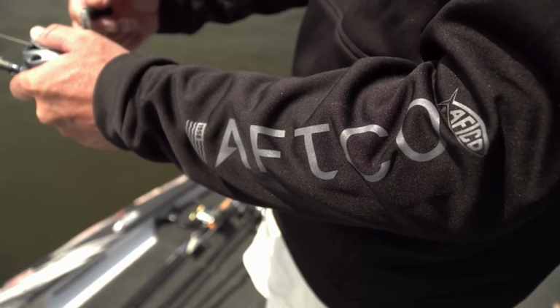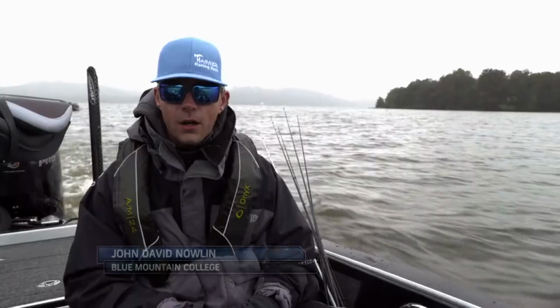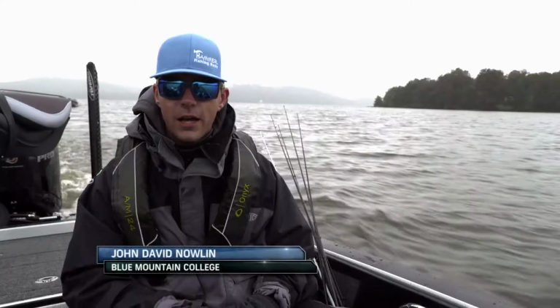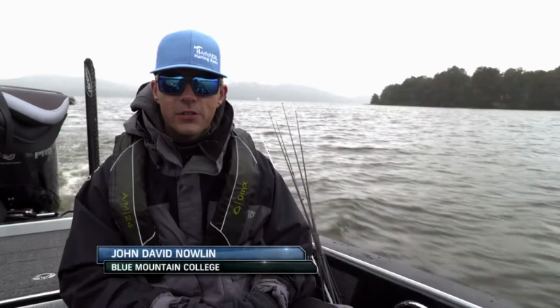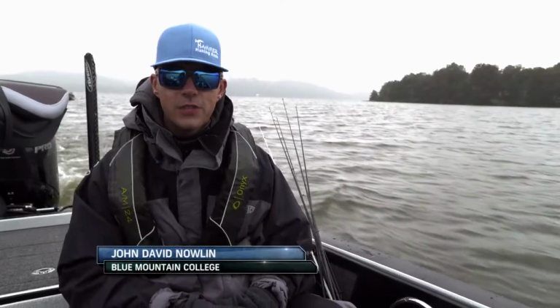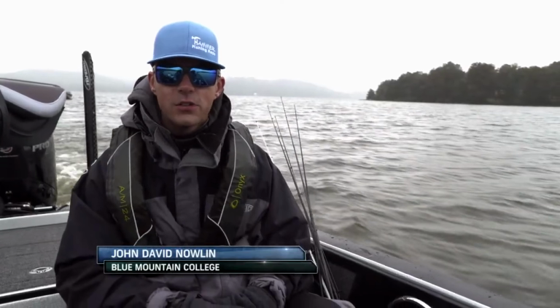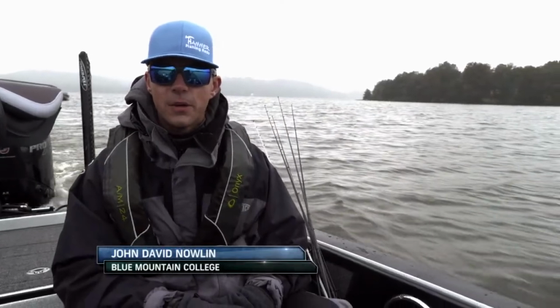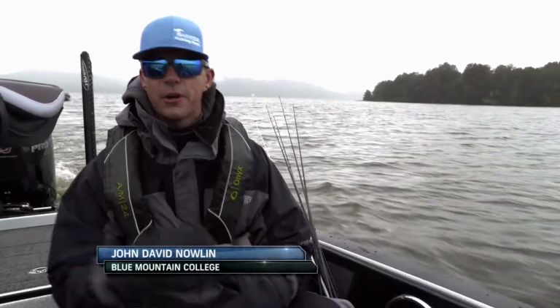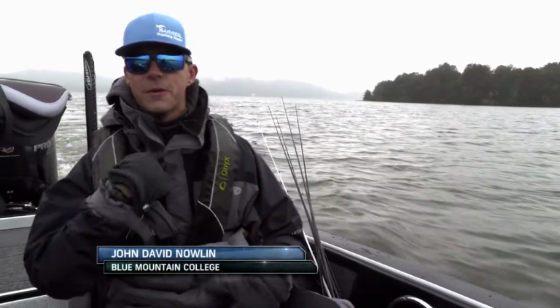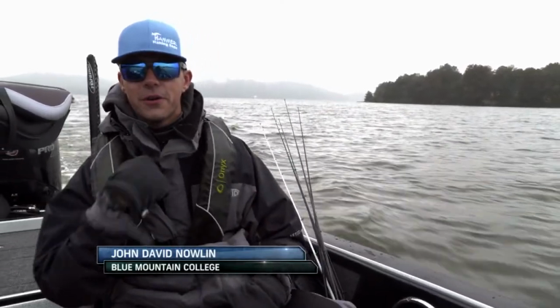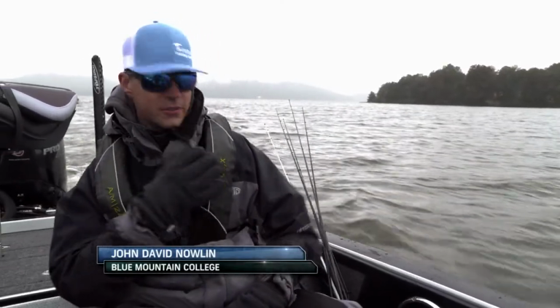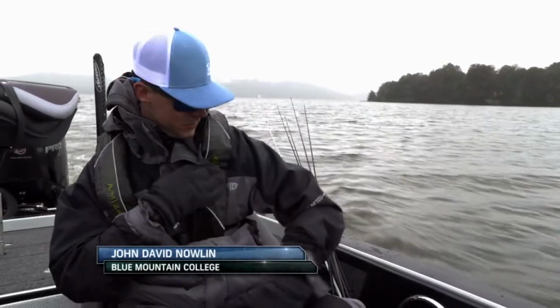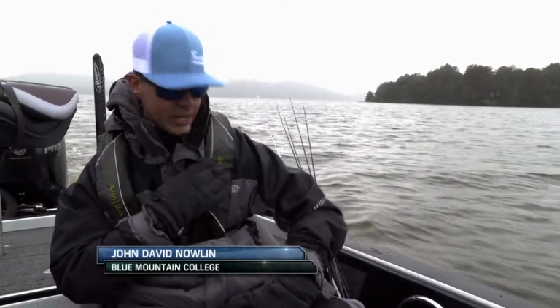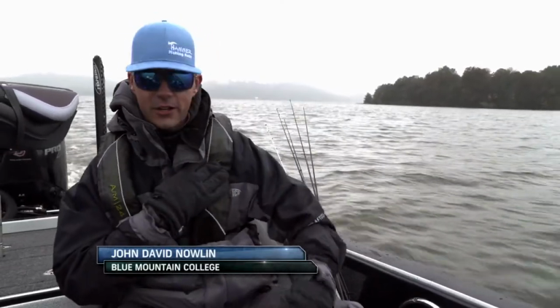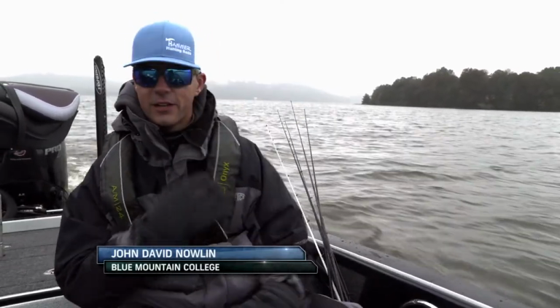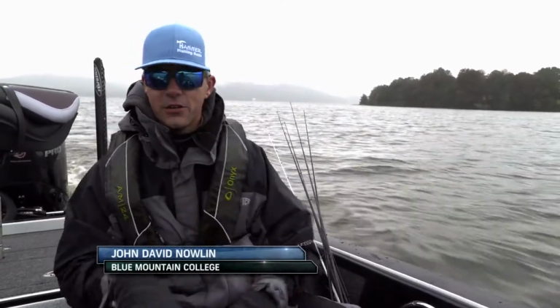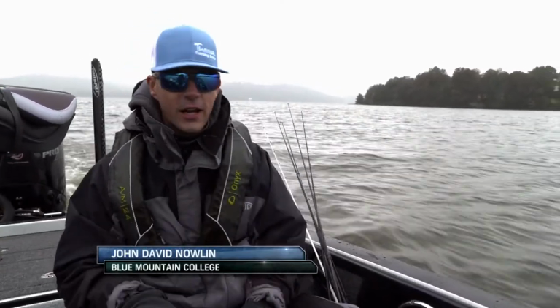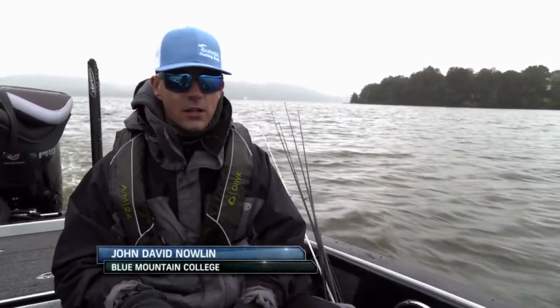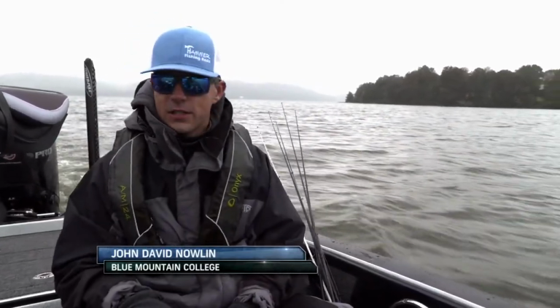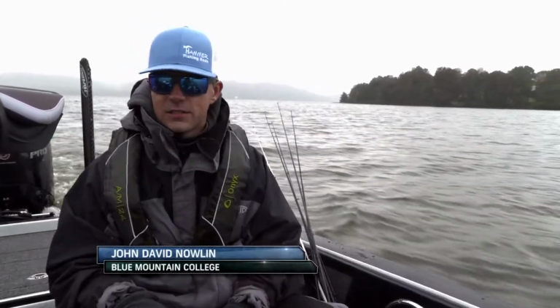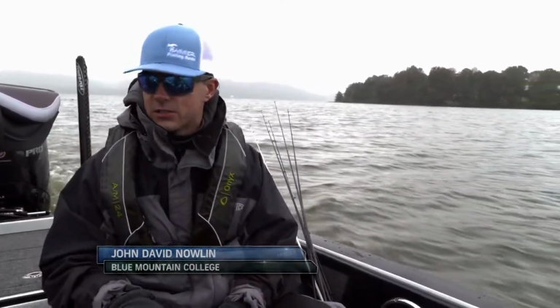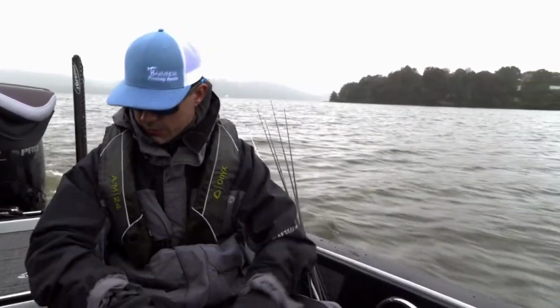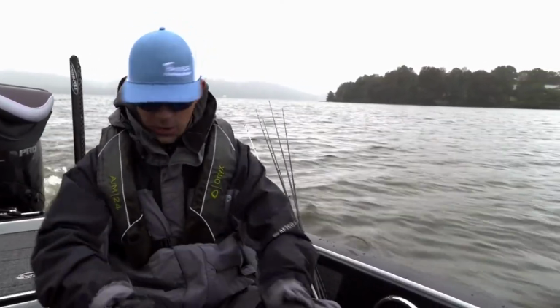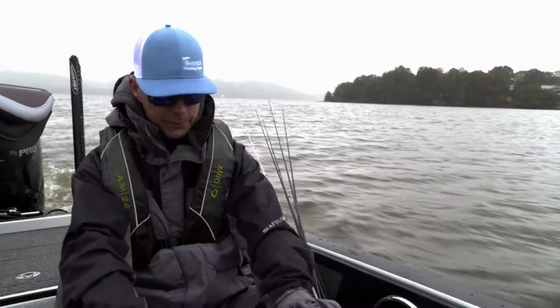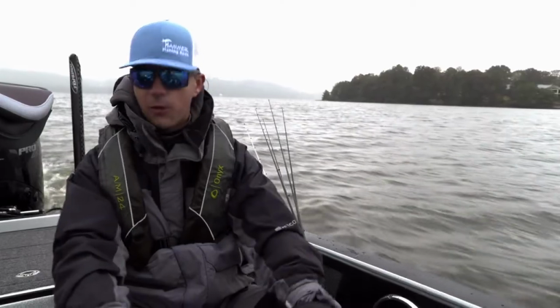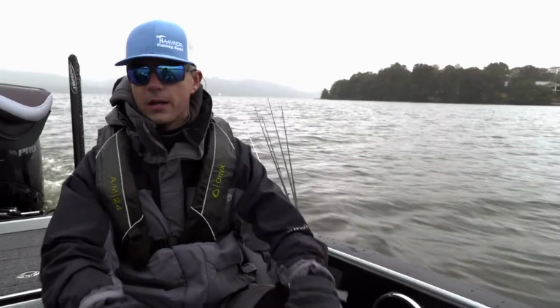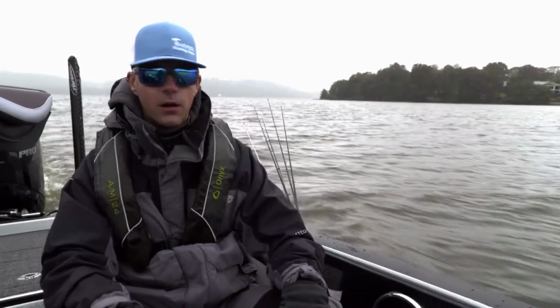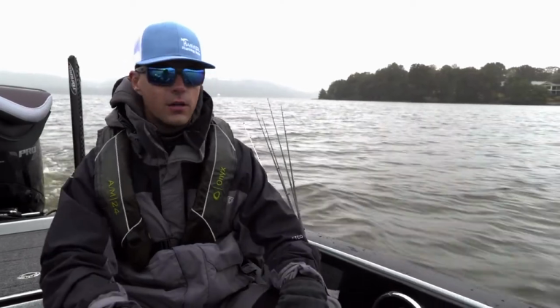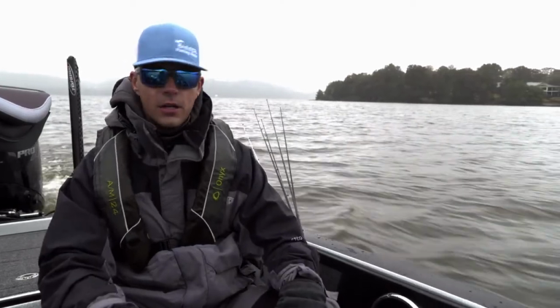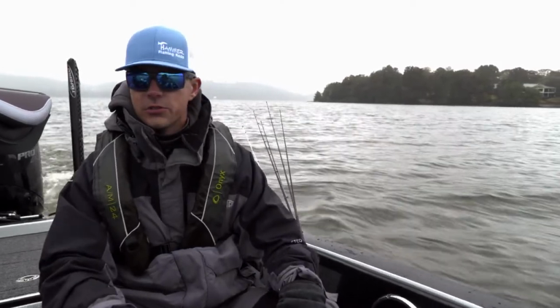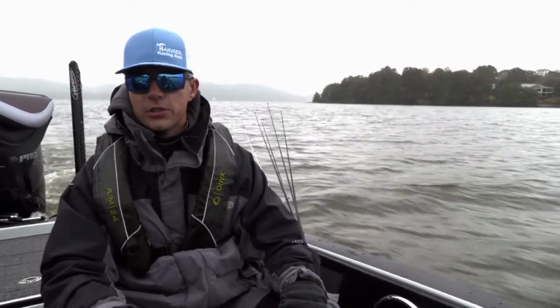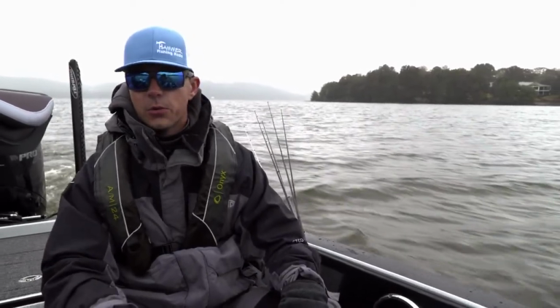Oh yeah, AFTCO stuff's awesome. I'm wearing a reefer under the jacket right now too. I love it. It's comfortable. I am not wet at all. It's really, really warm.